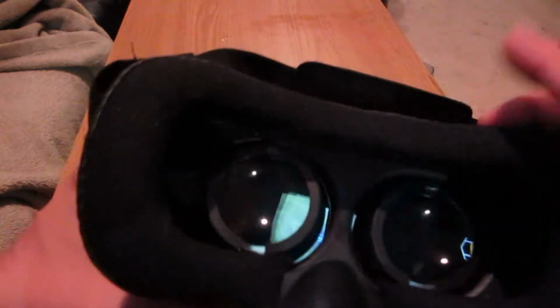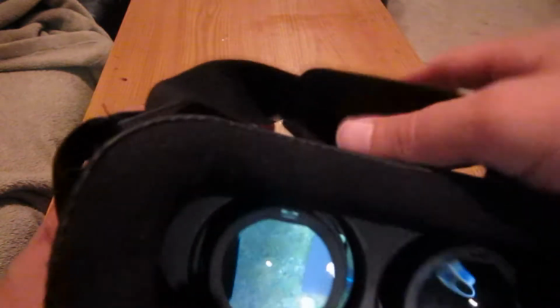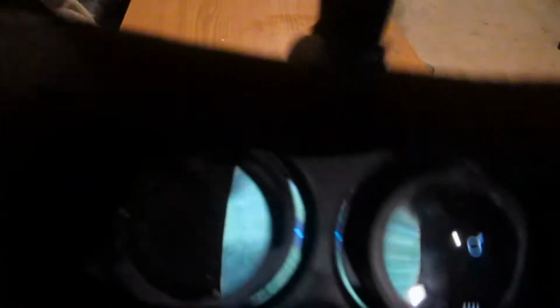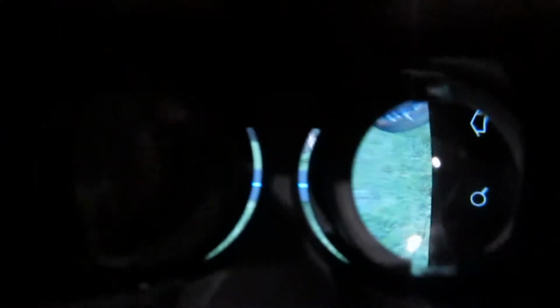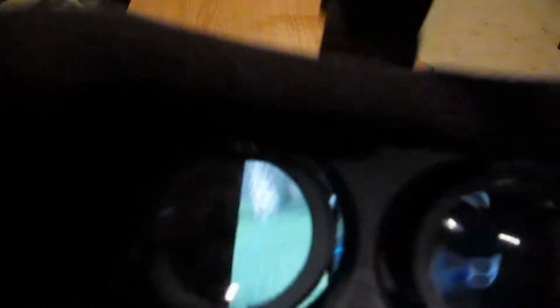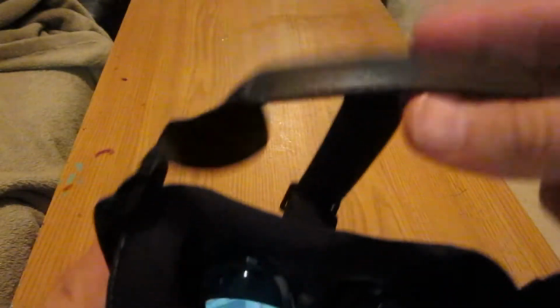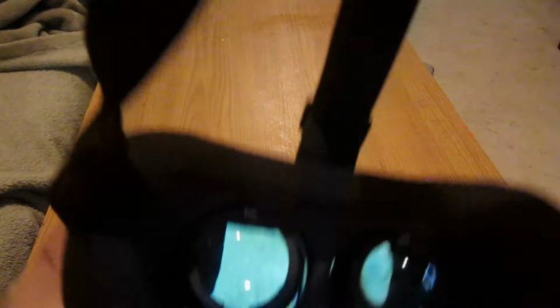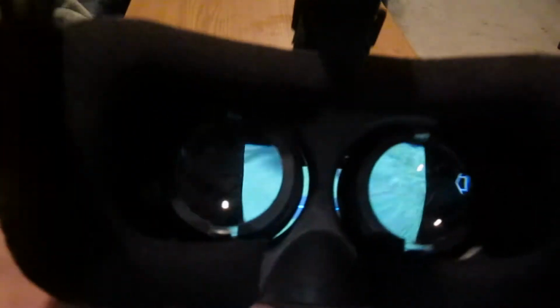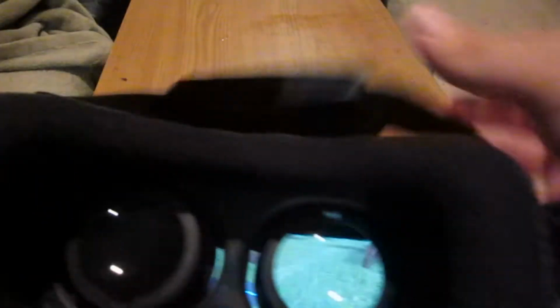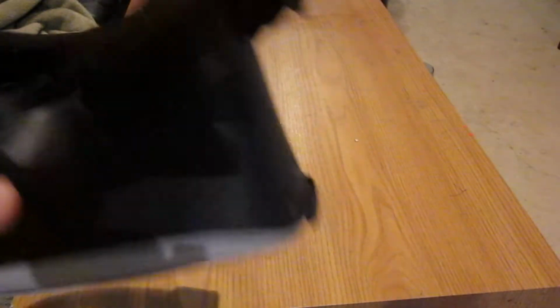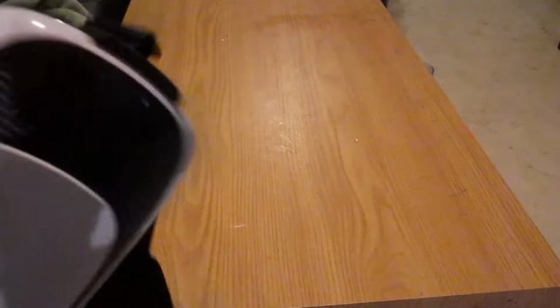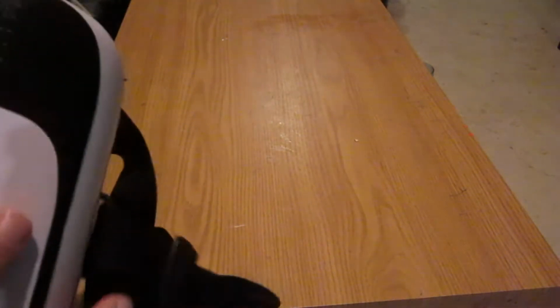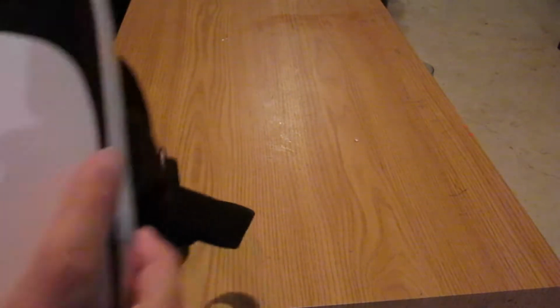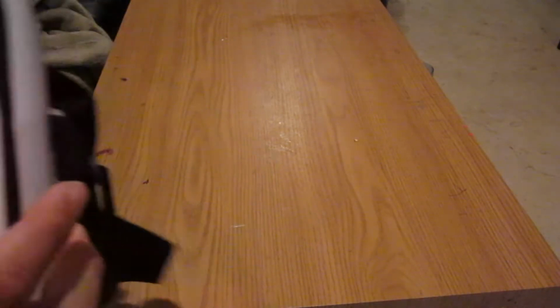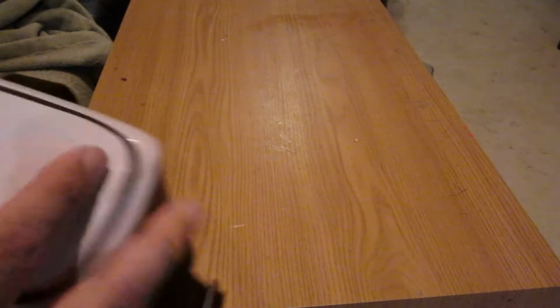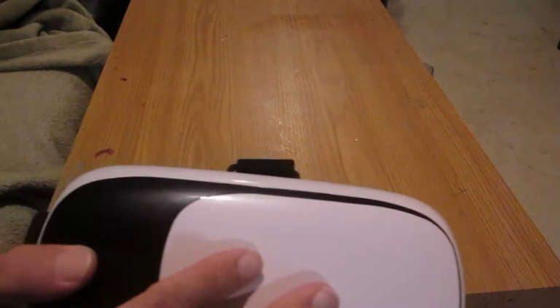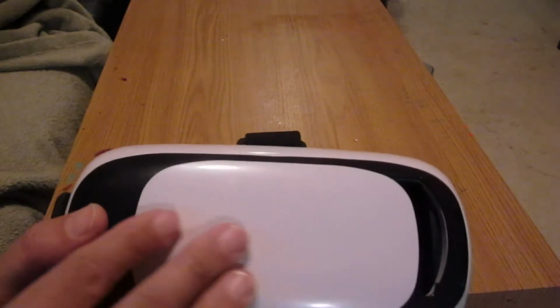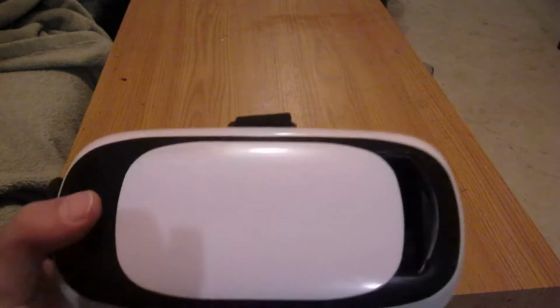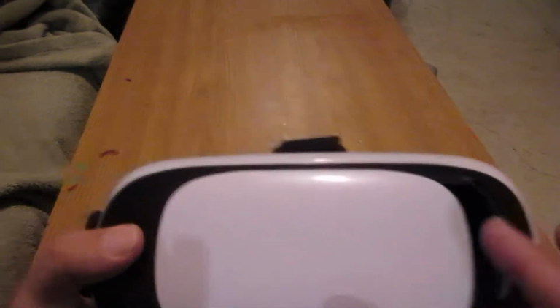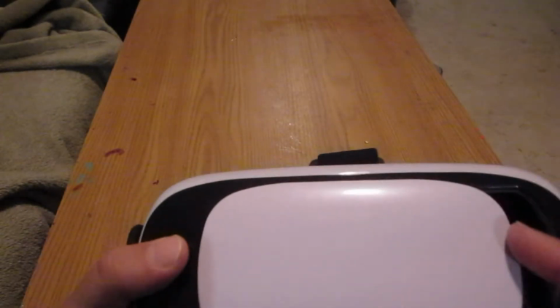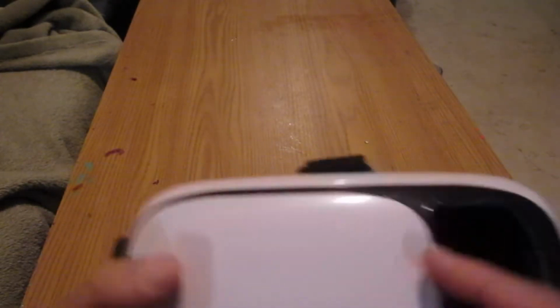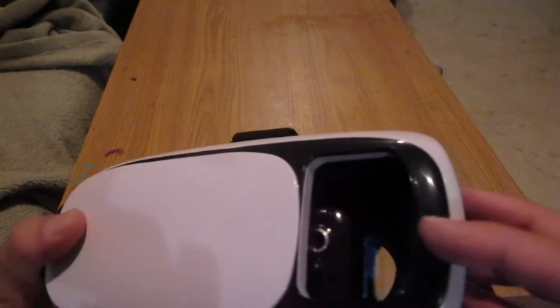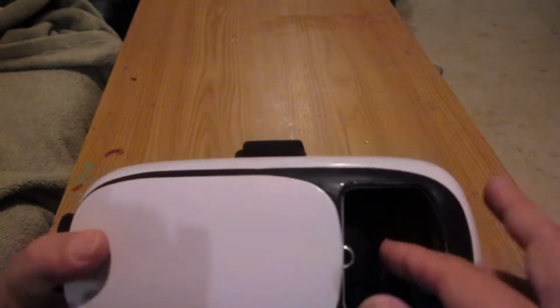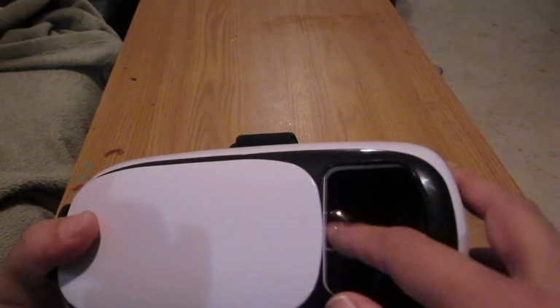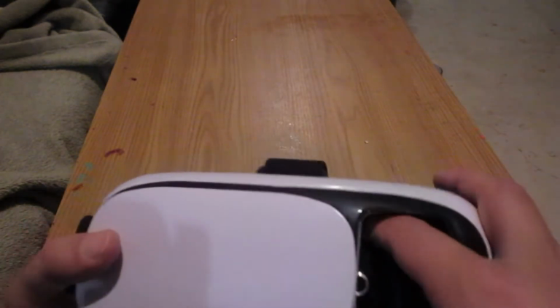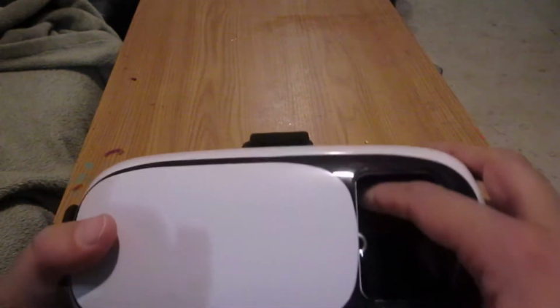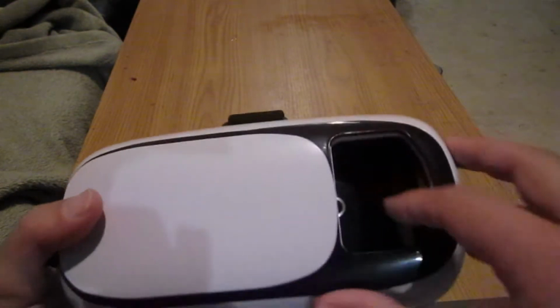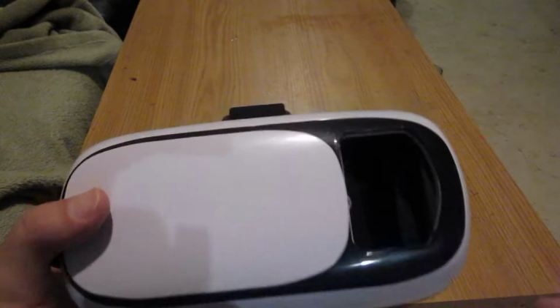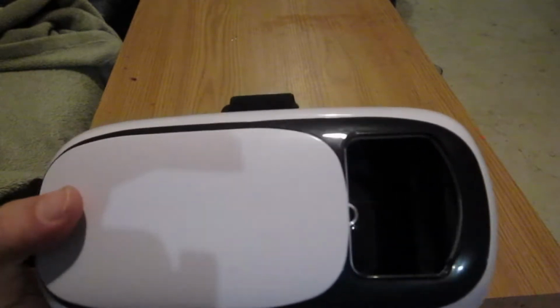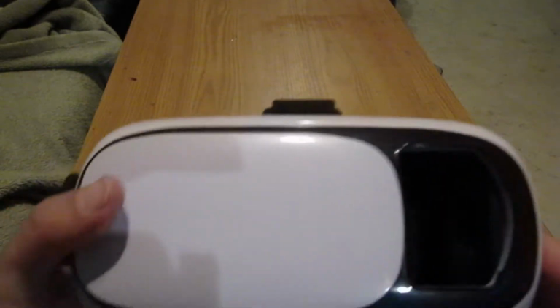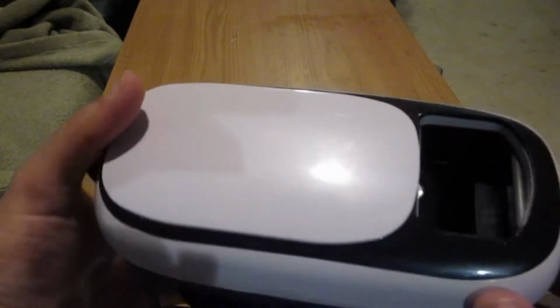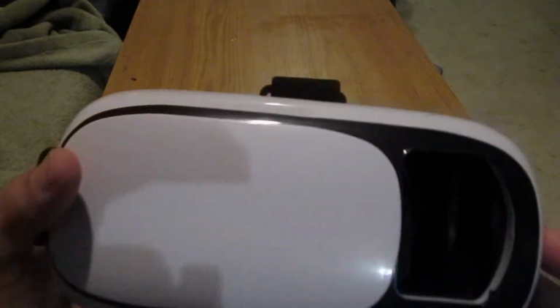You just strap this thing up over your head with these straps here, and if you need to adjust things, it has a little handy trap door in the front so you can get in there and change the volume or something if you need to.